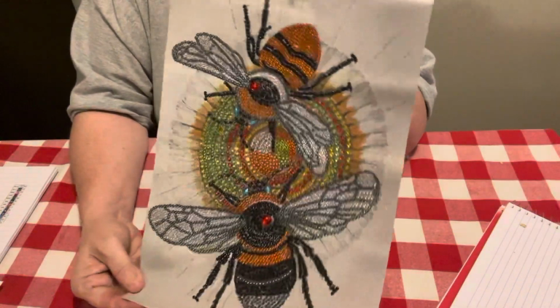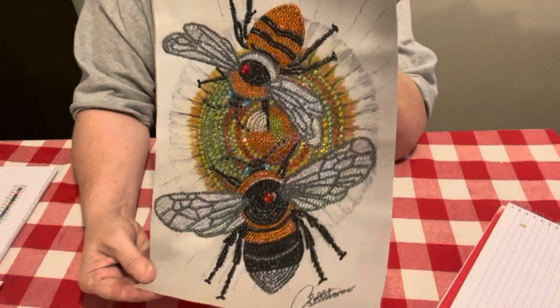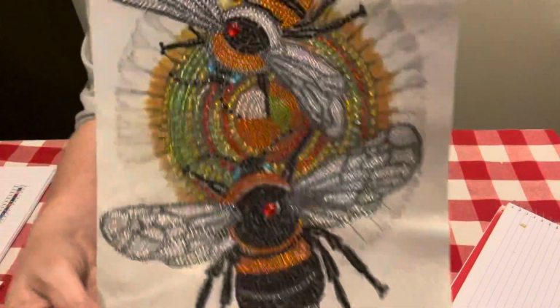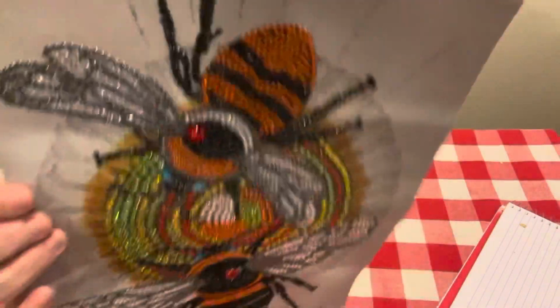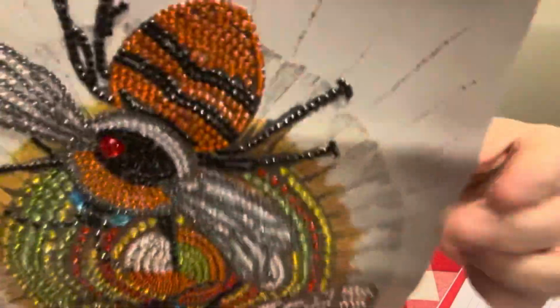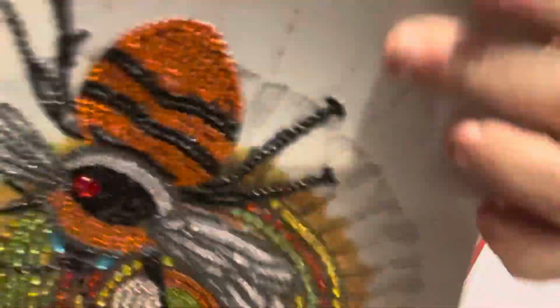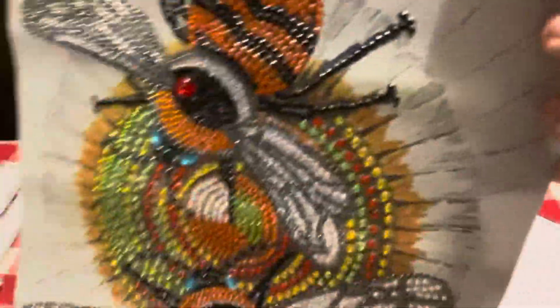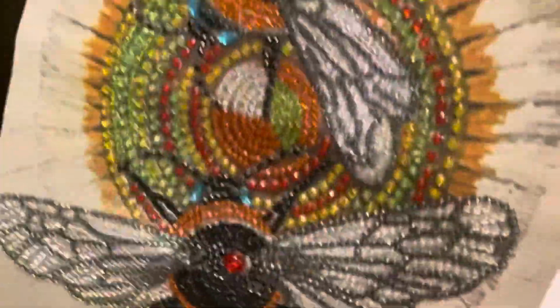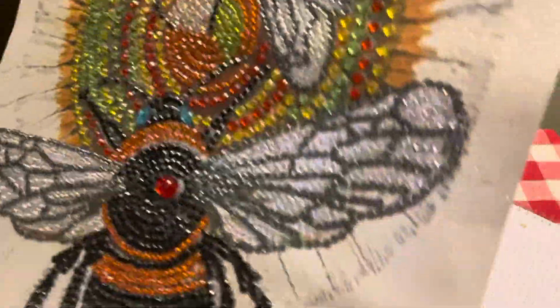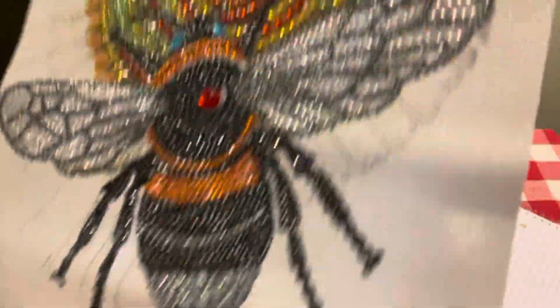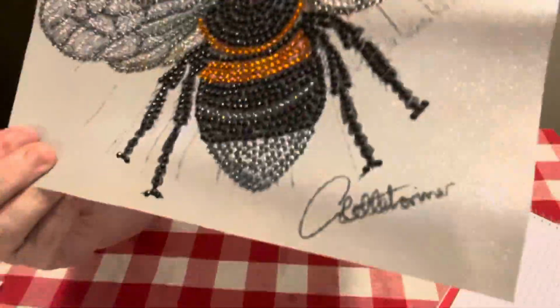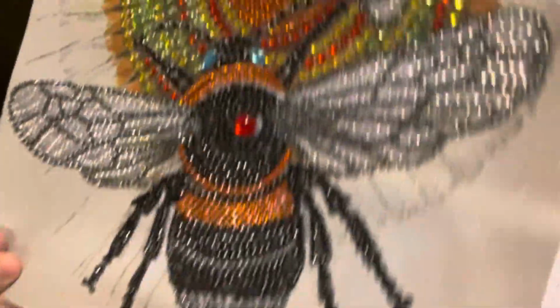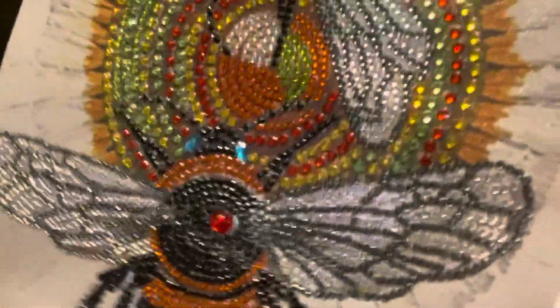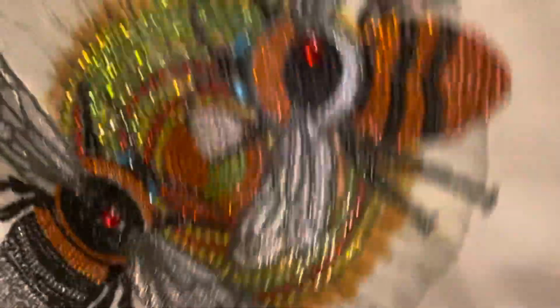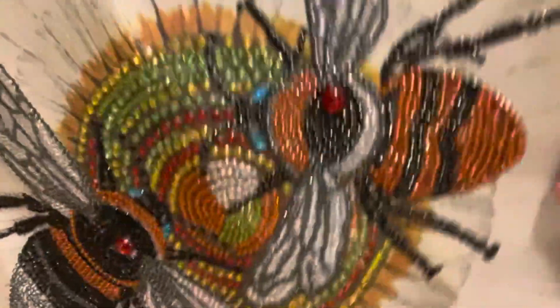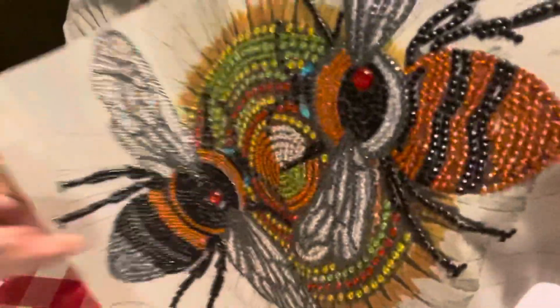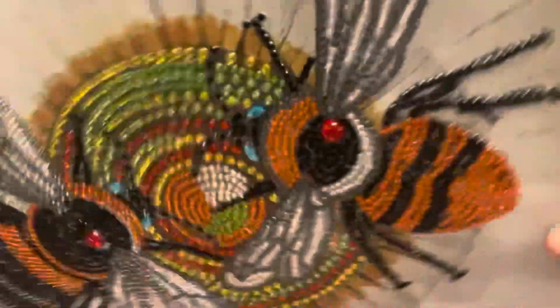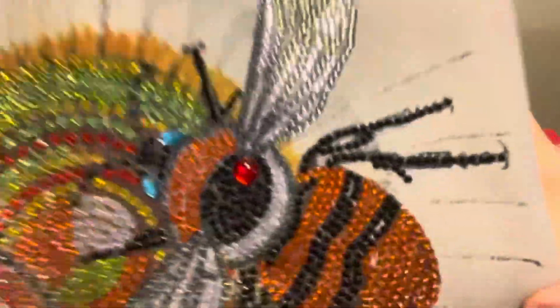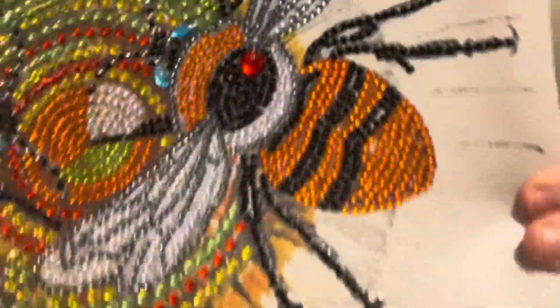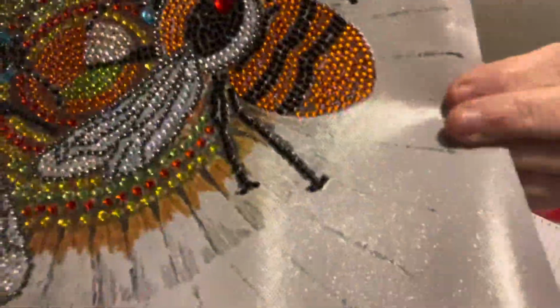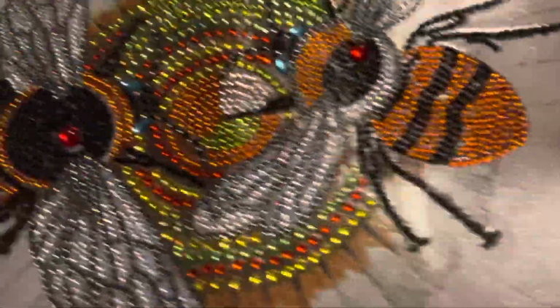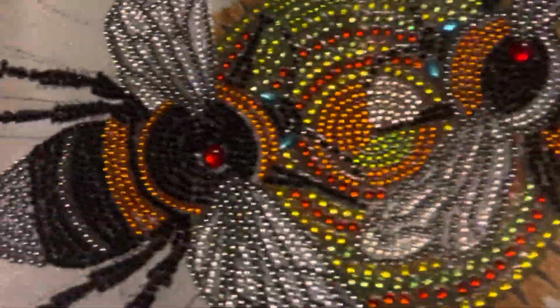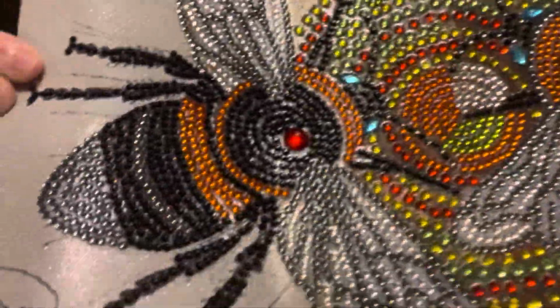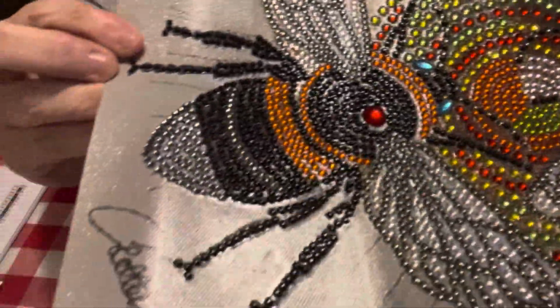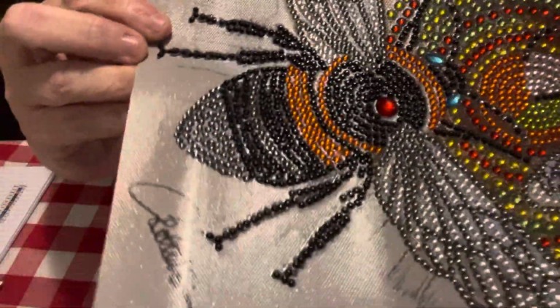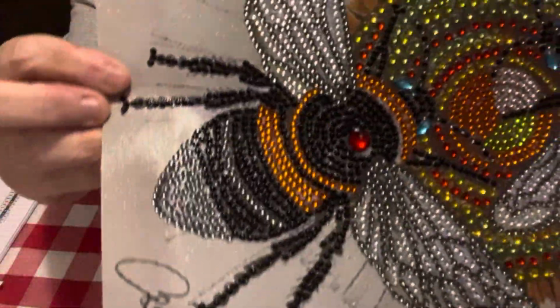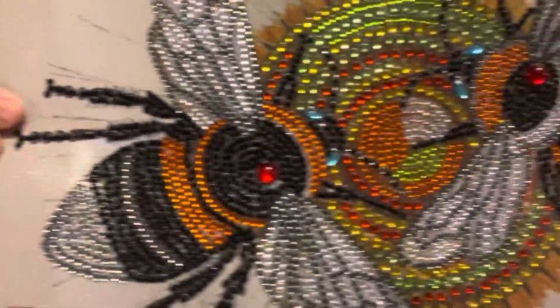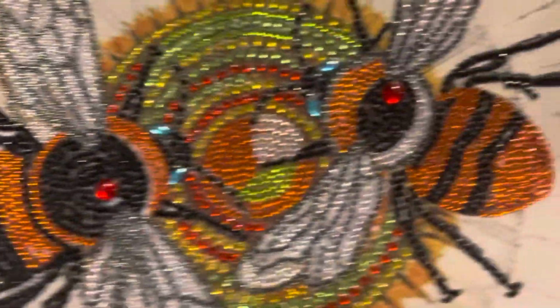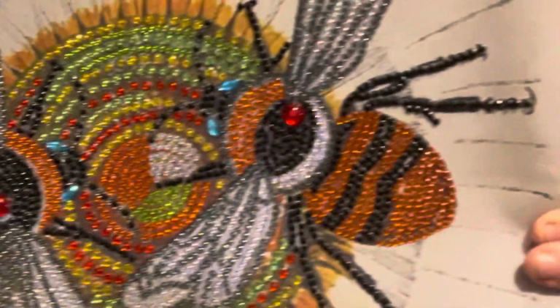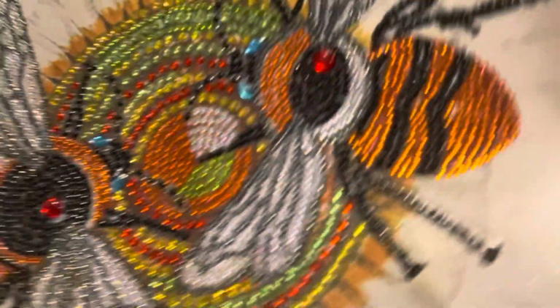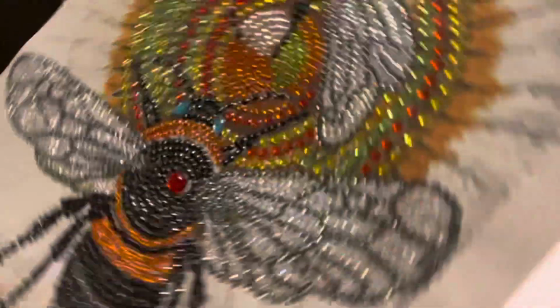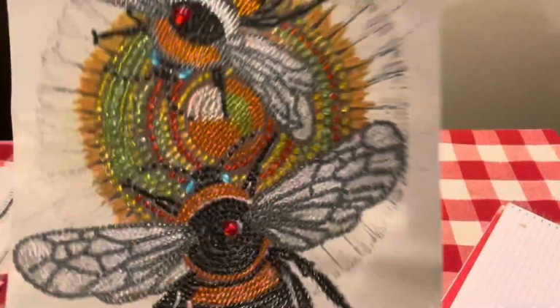Y'all, it is gorgeous — I love it. Let me do a close-up. This is the one I was doing when I was doing my whip and chat. And it is just gorgeous. I love the bees. I have got hooked on the bees and I just love them. I just think it is gorgeous.